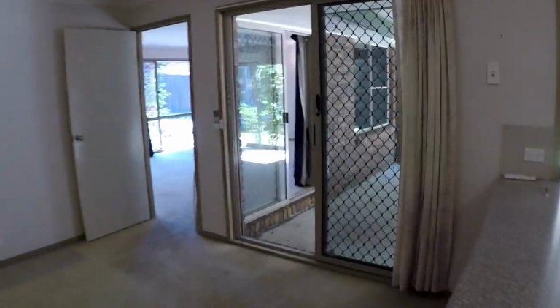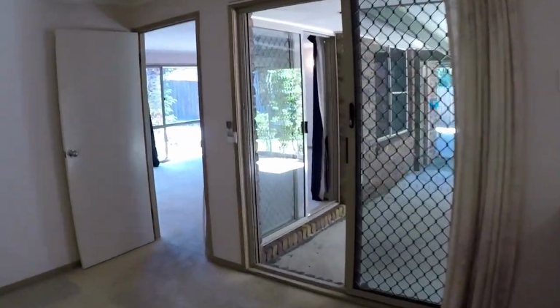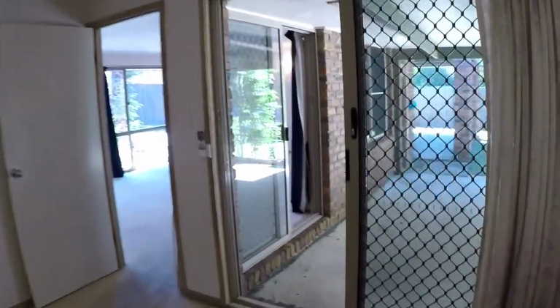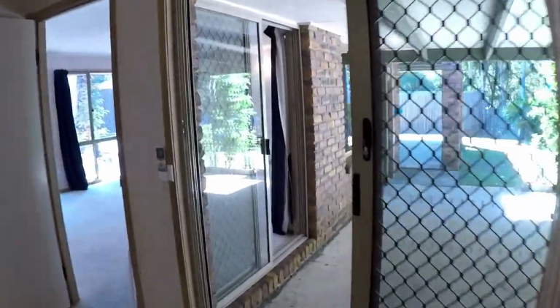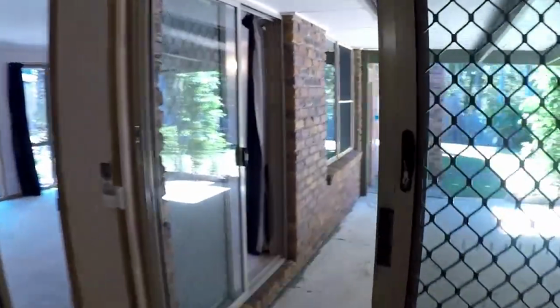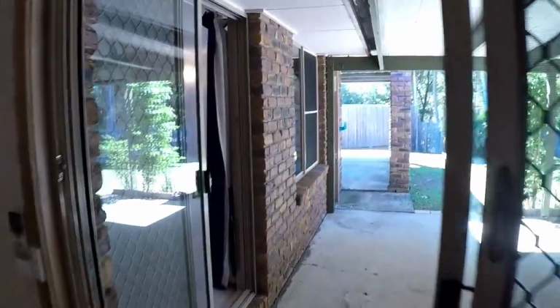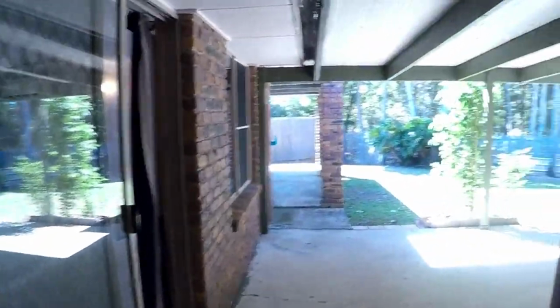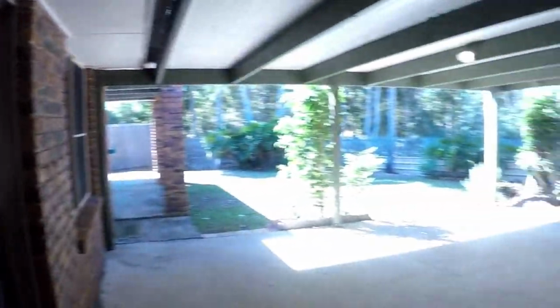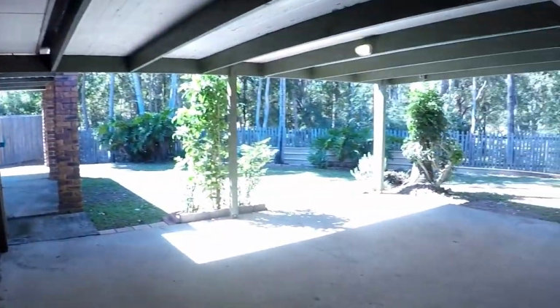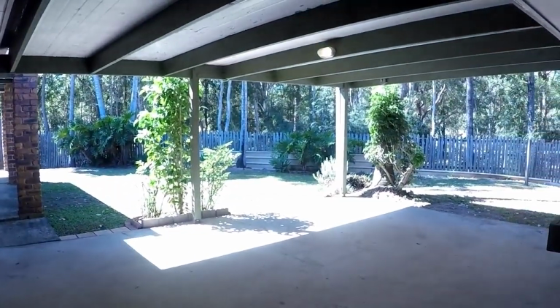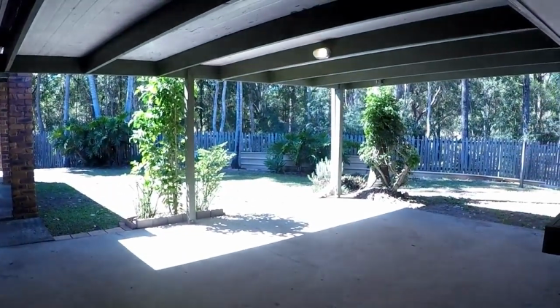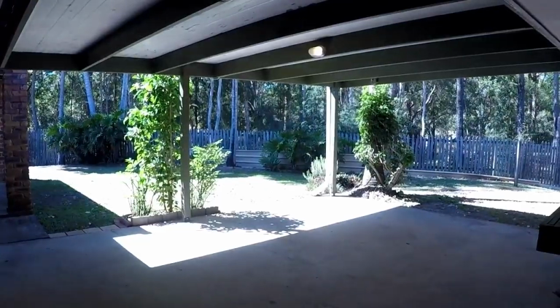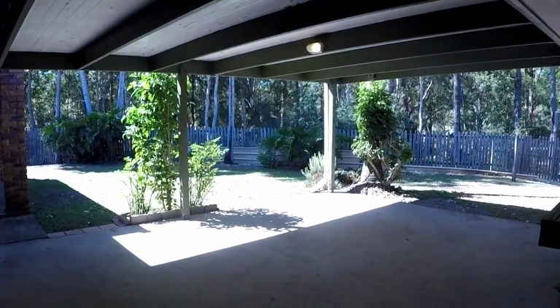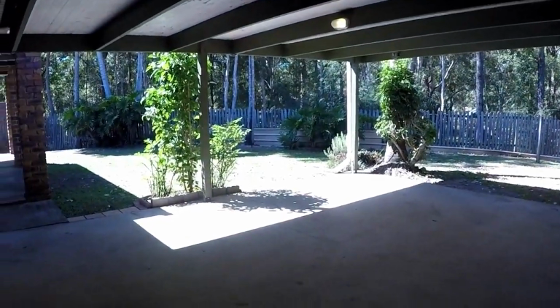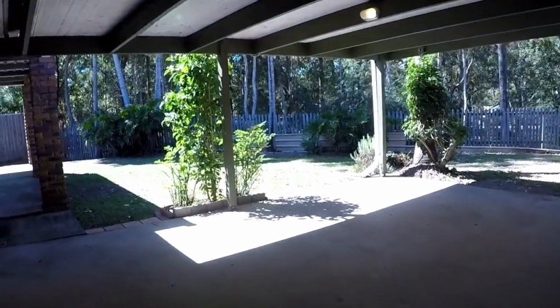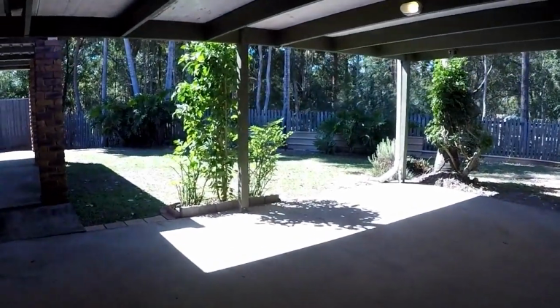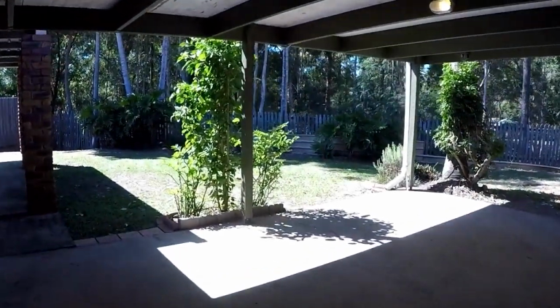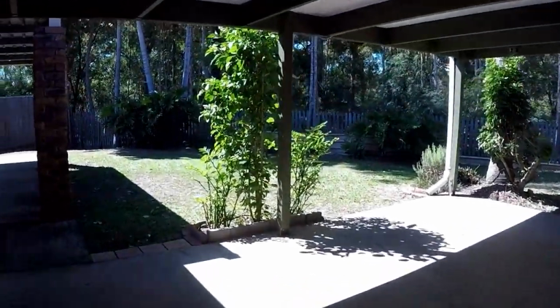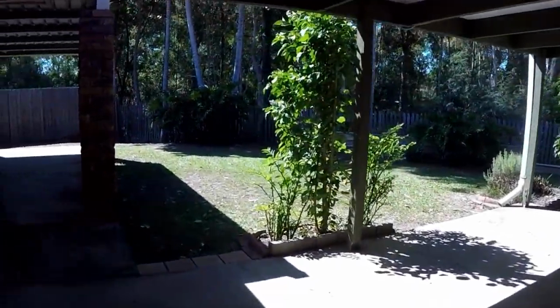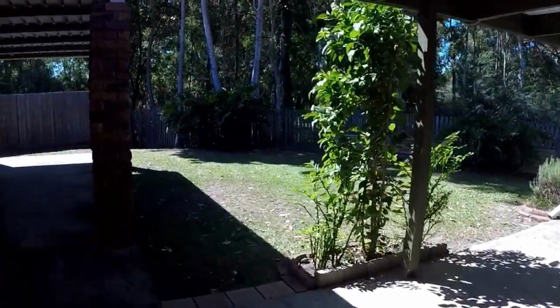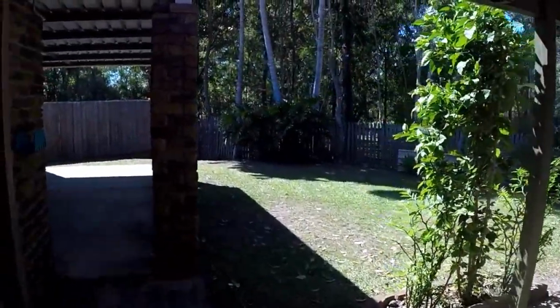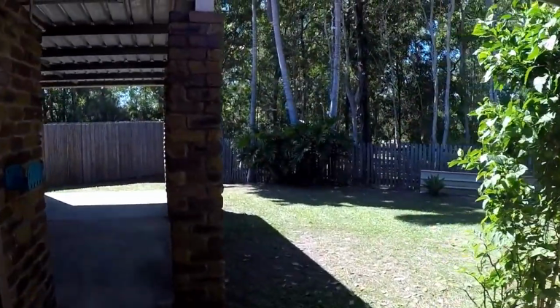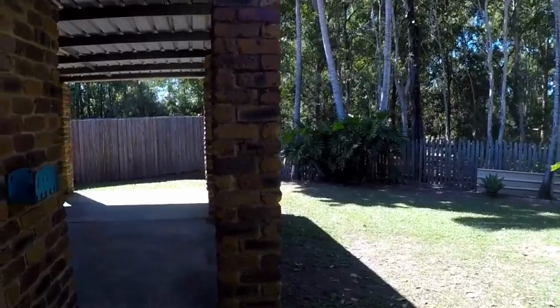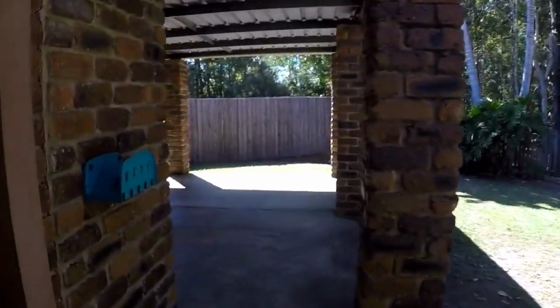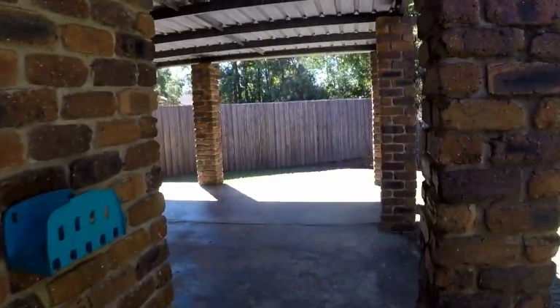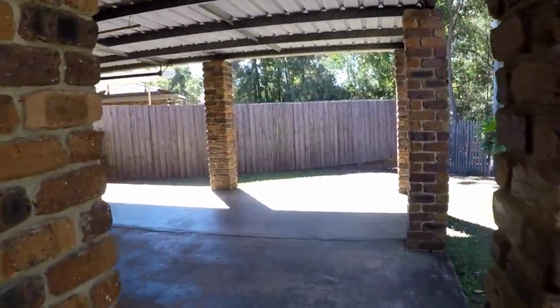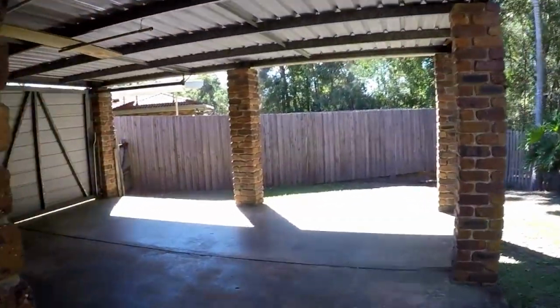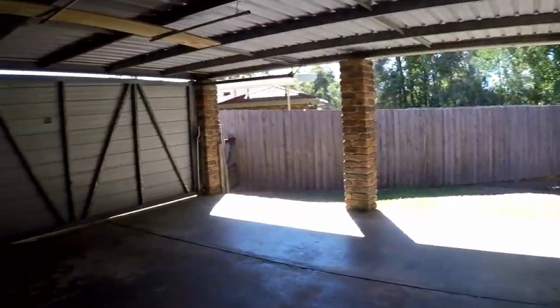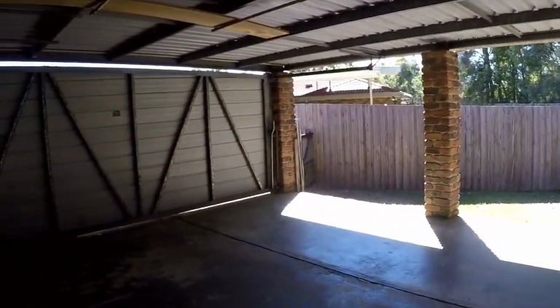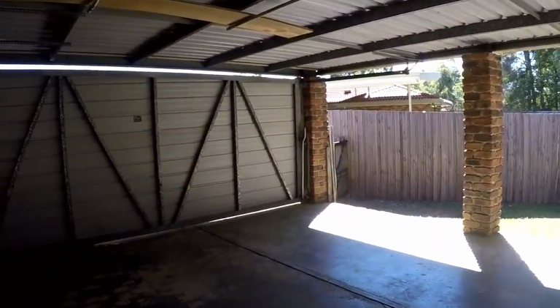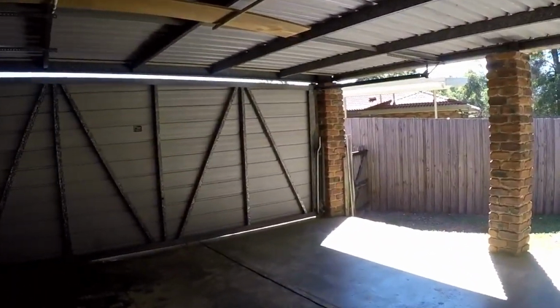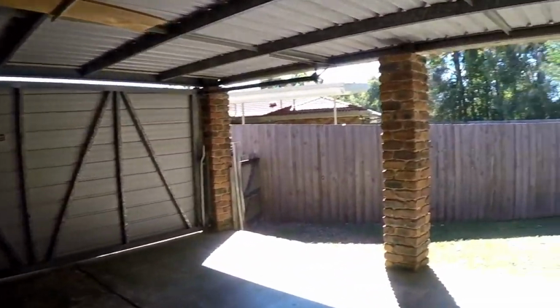Let's have a look outside while we're here. It's a large covered pergola area and we'll just come through to the carport area and then have a look at the yard.